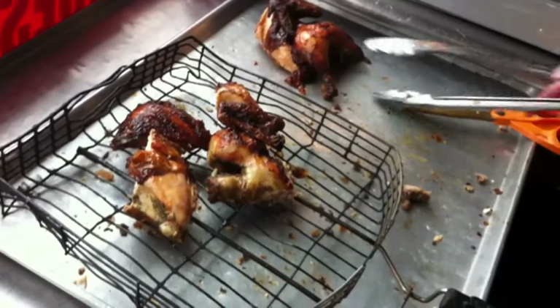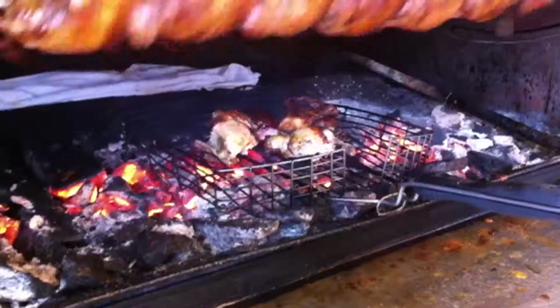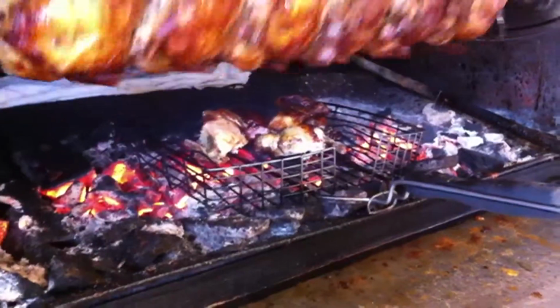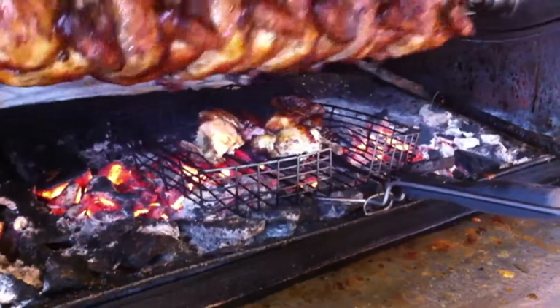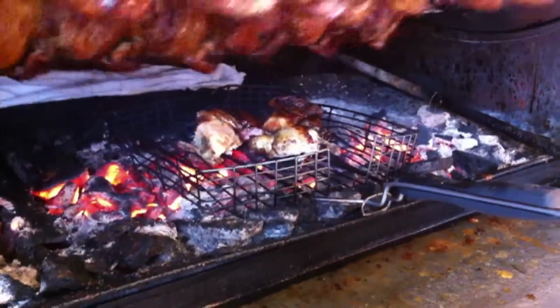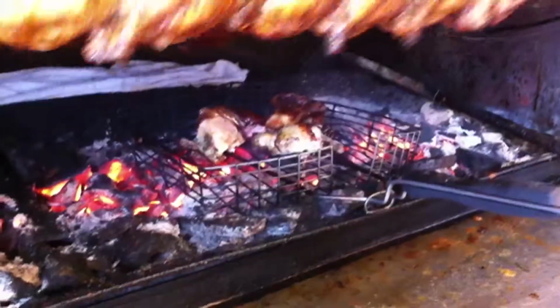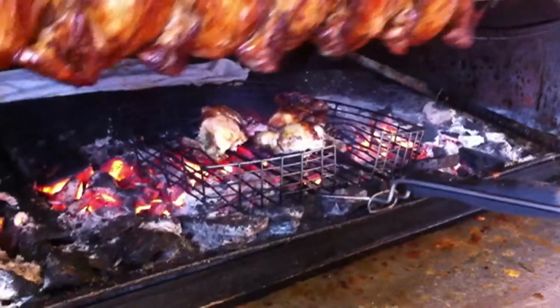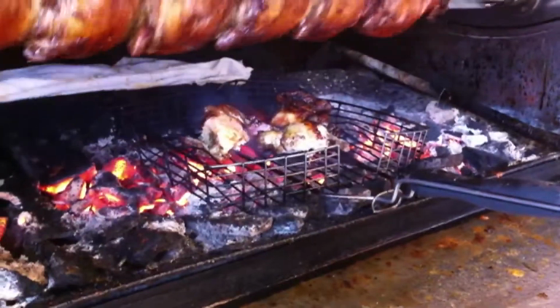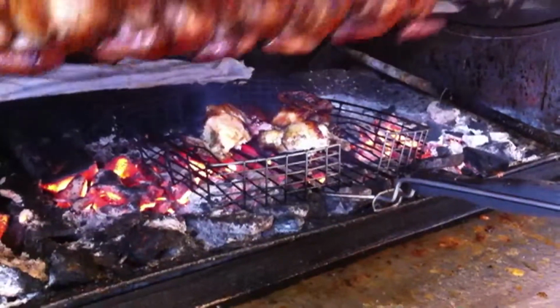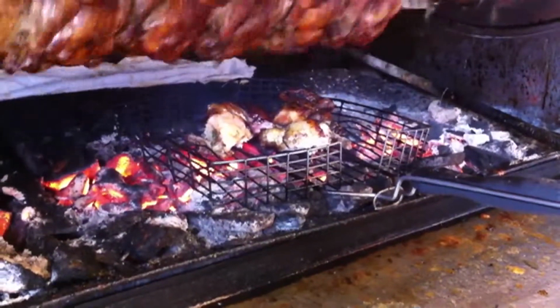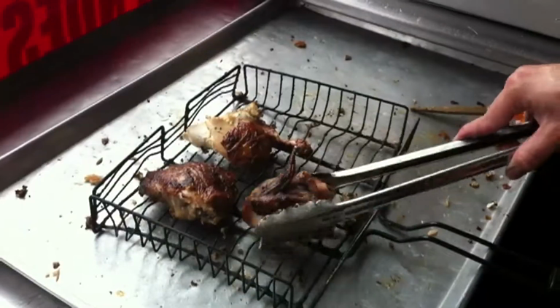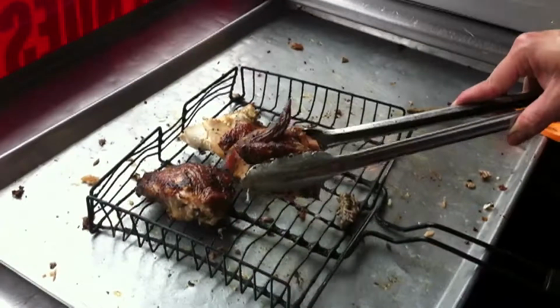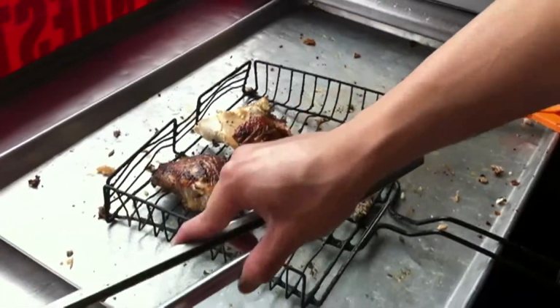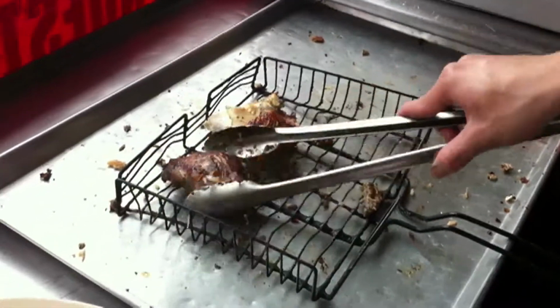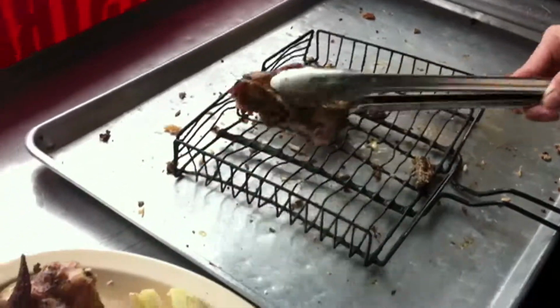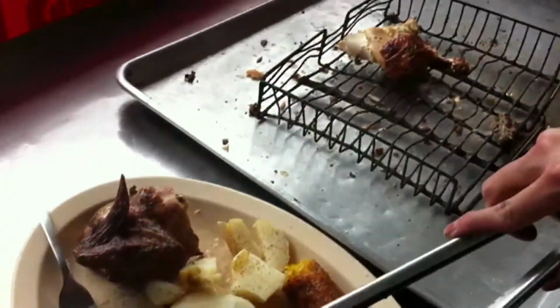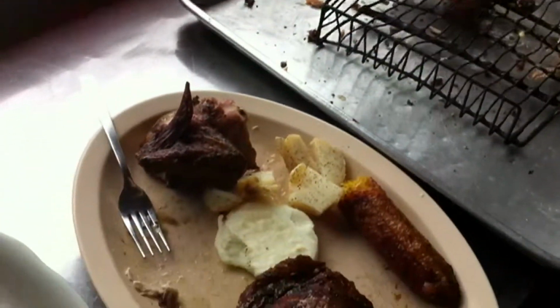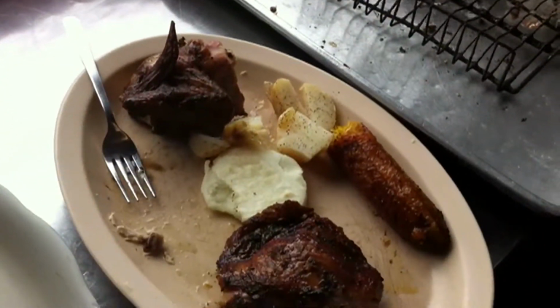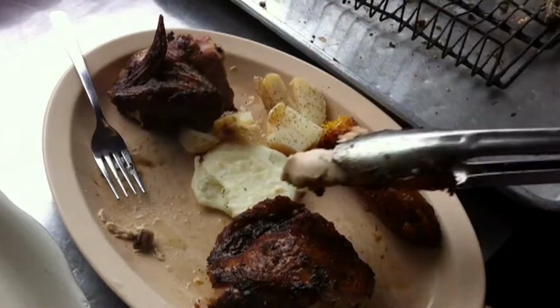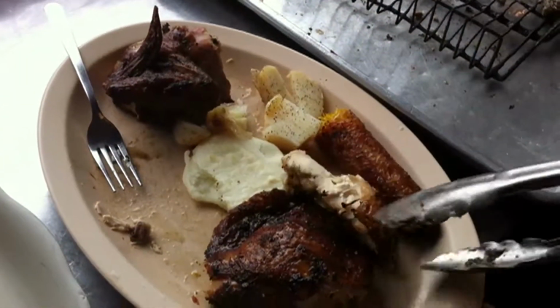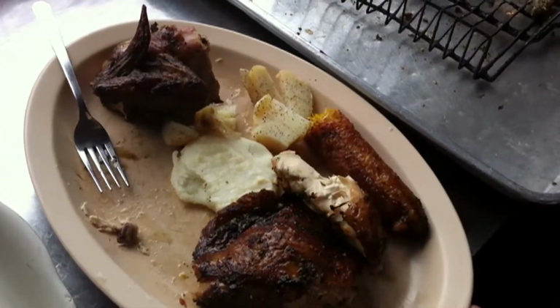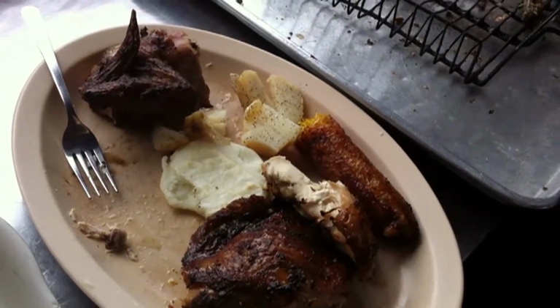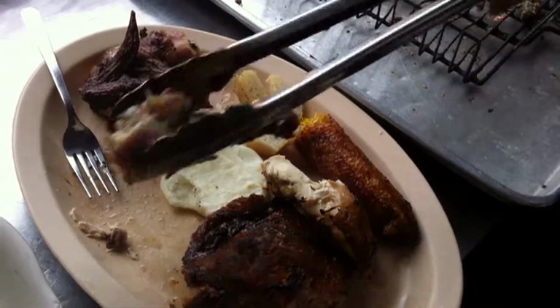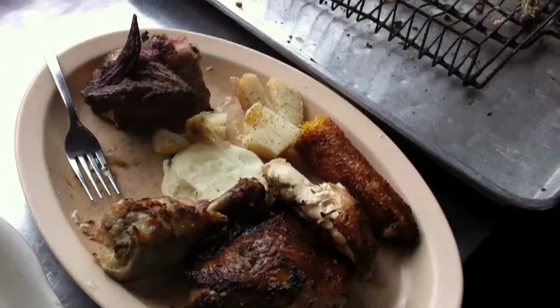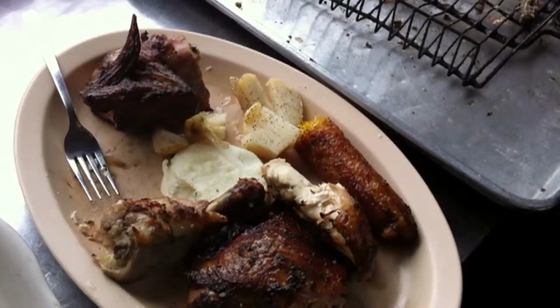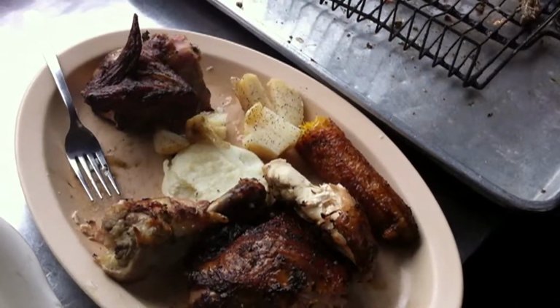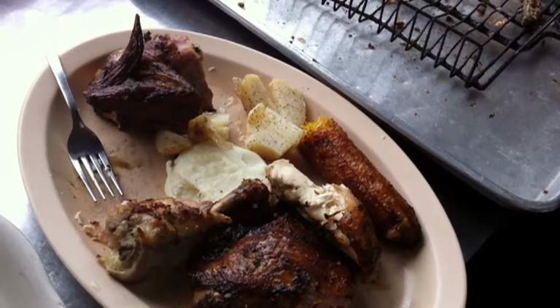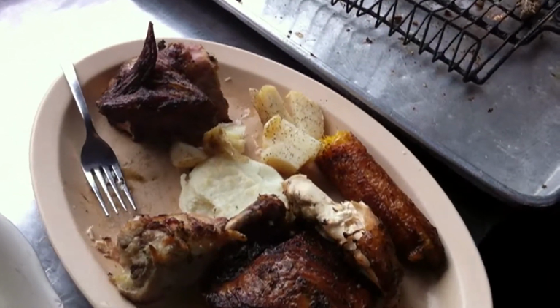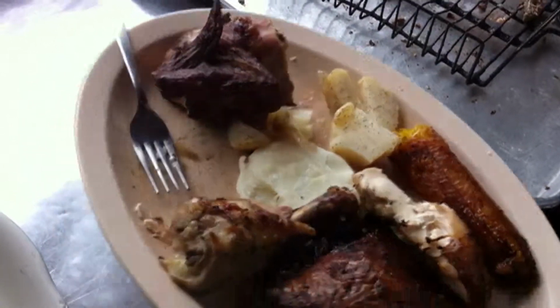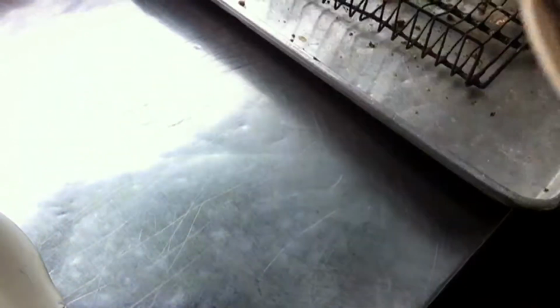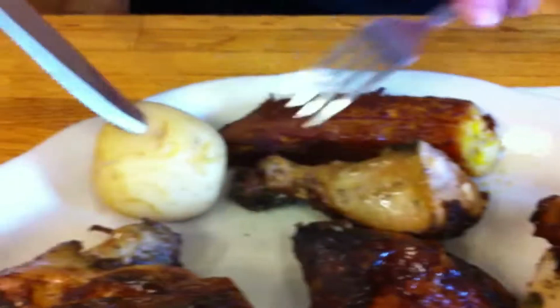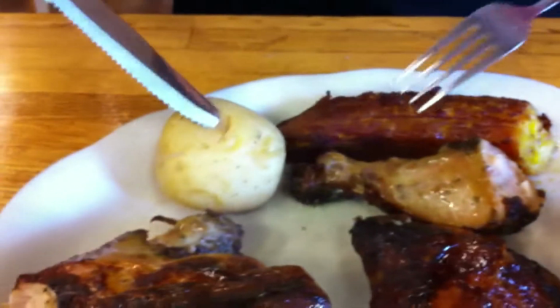Then they will re-grill it — they'll grill it again — just to kind of crisp up the outside. Then they will serve it with arepa, which is the corn pancake from Colombia, as well as a fried maduro or plantain, and then a little bit of potato over here as well.